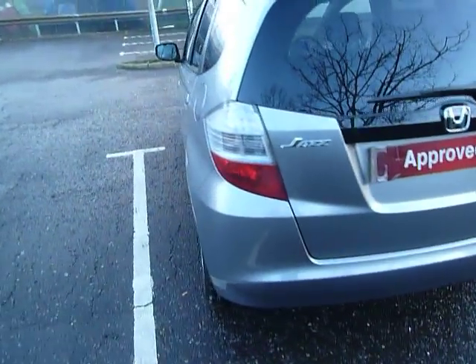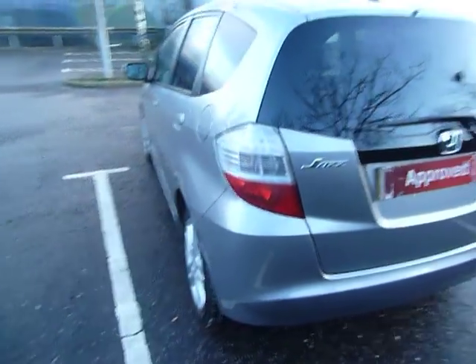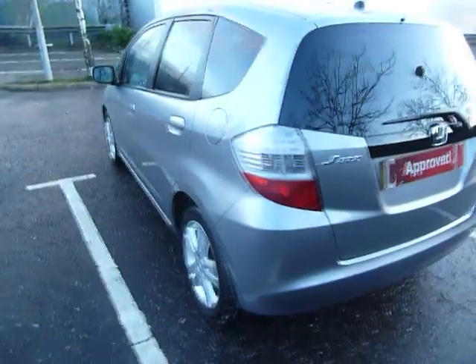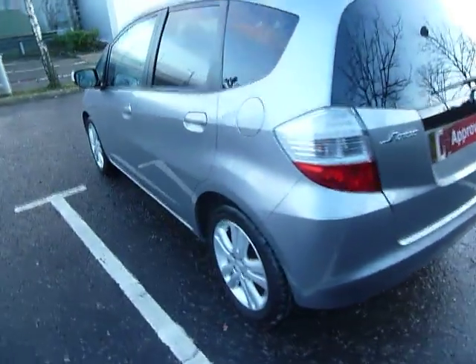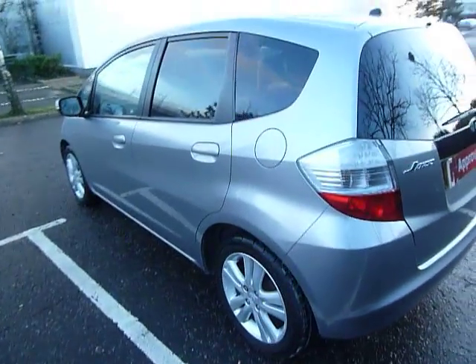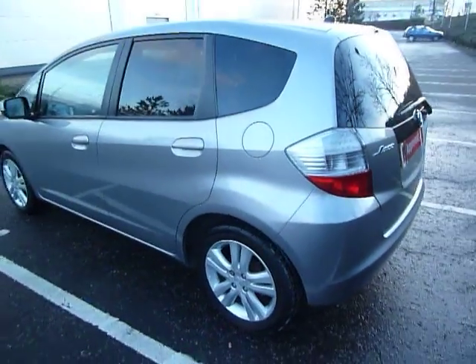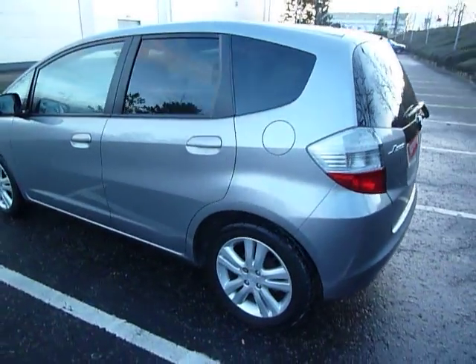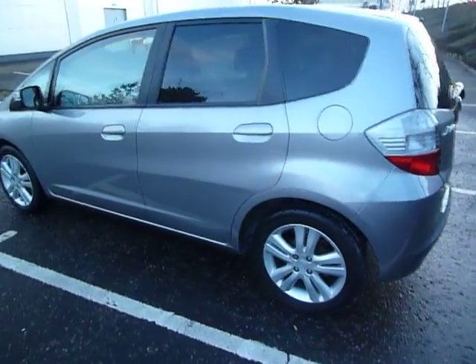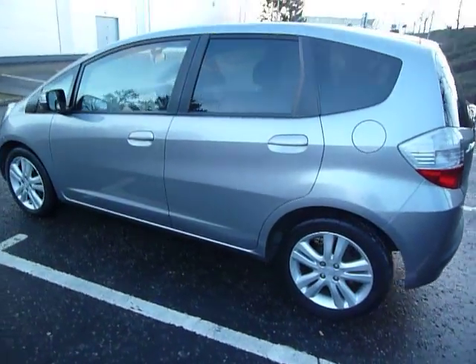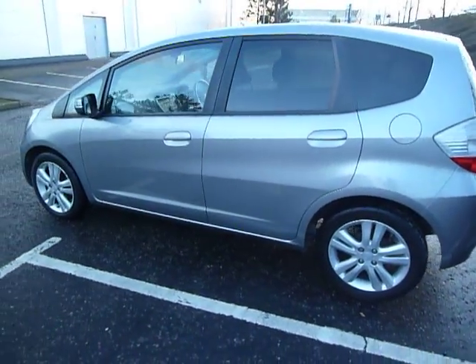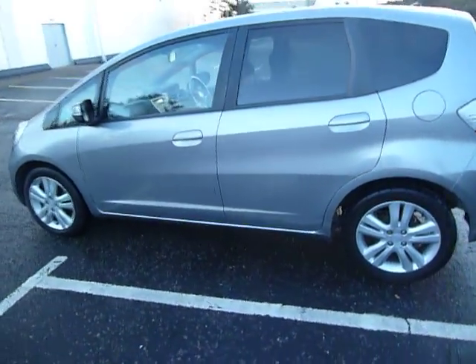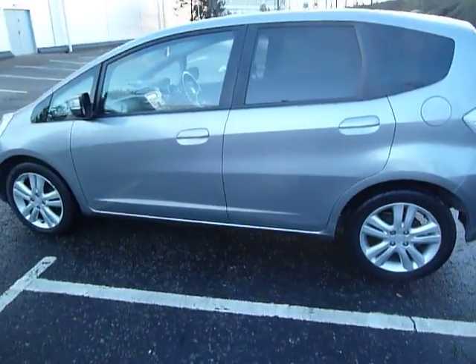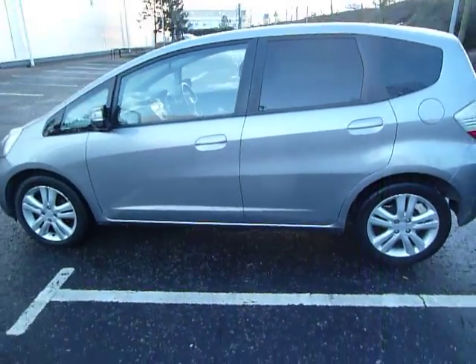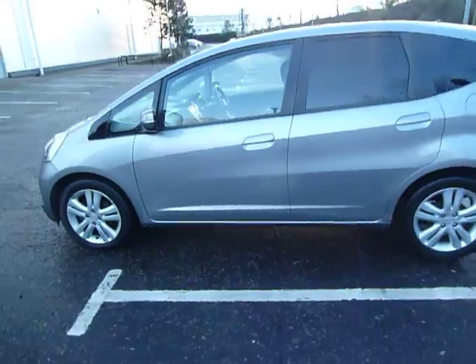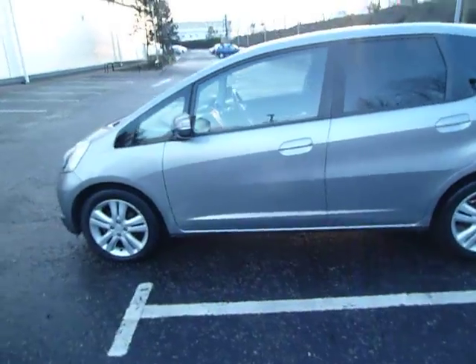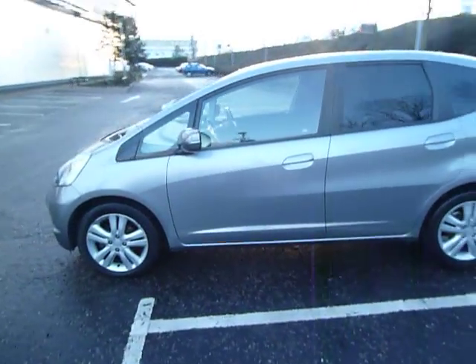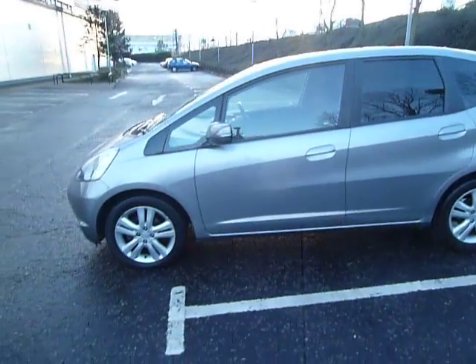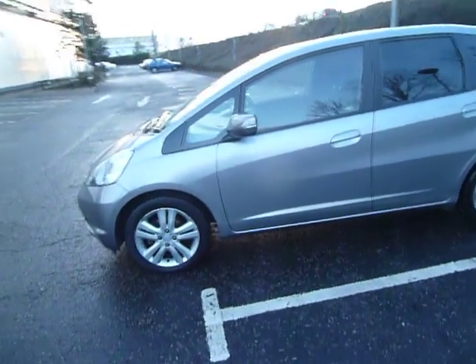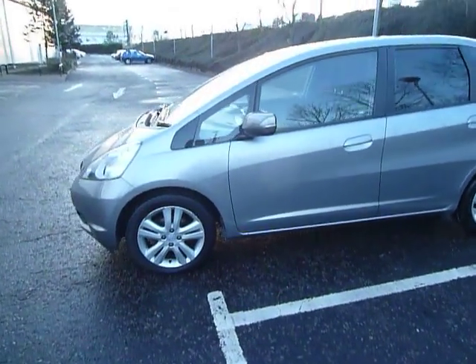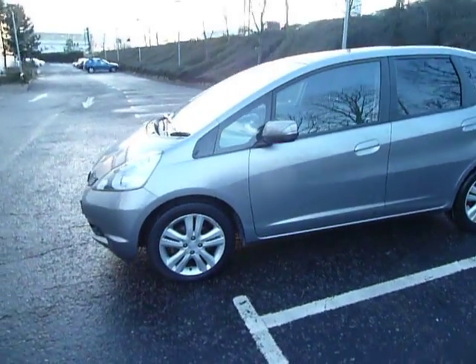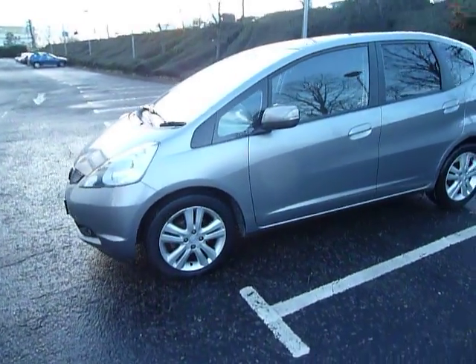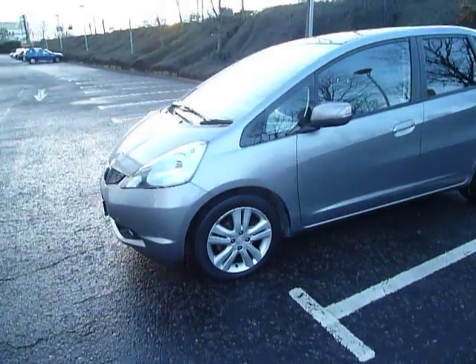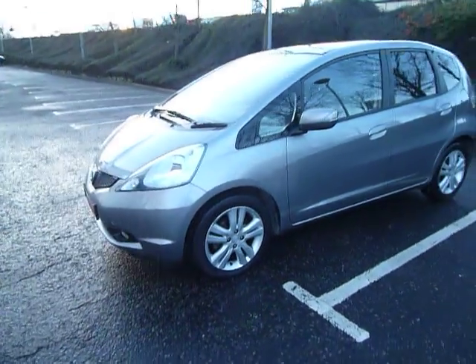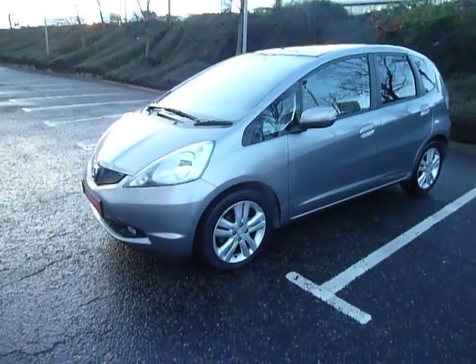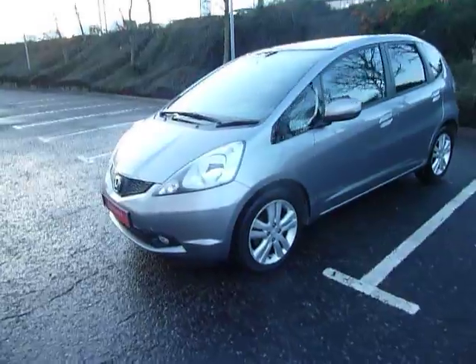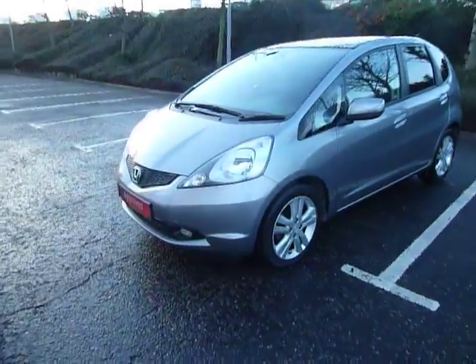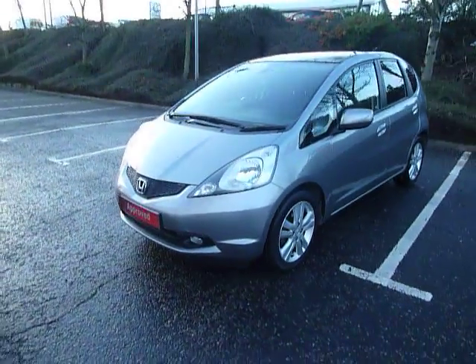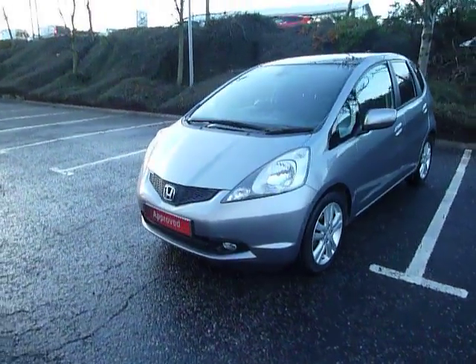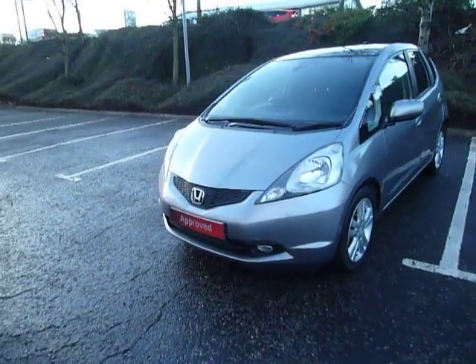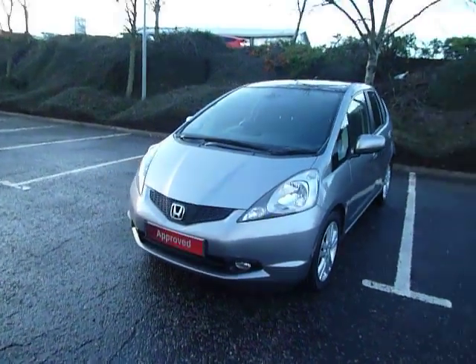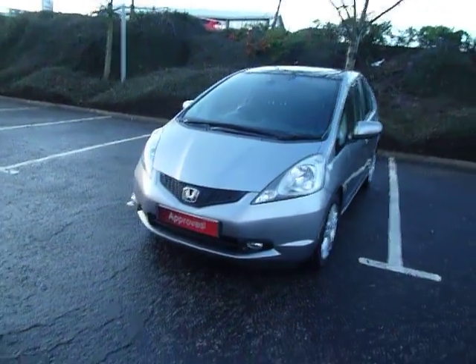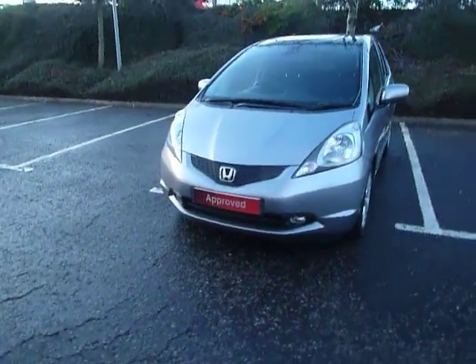This car was first registered the 1st of the 3rd 2011 and it's currently done 32 and a half thousand miles. Road tax on license is £110 for the year. As you can see this car is in good condition. It has two keys and service history.